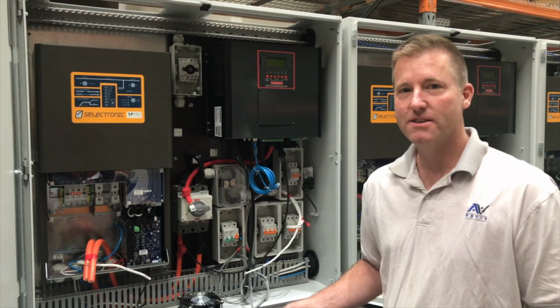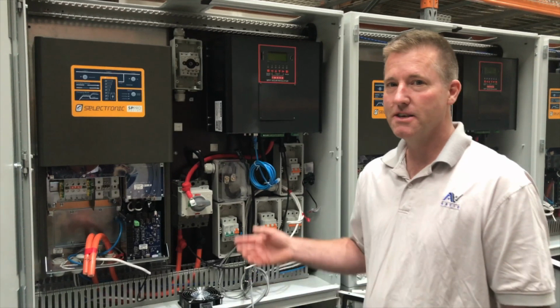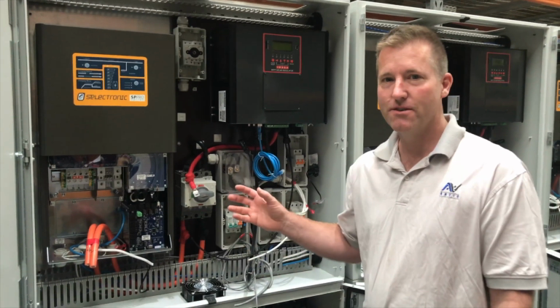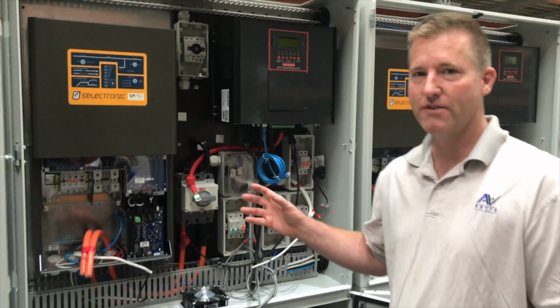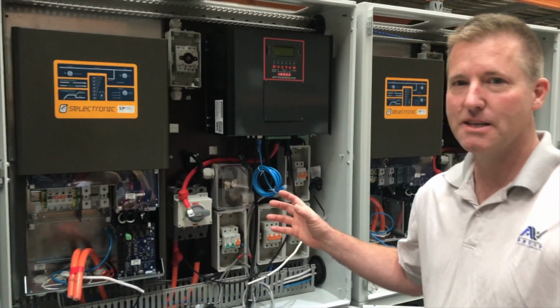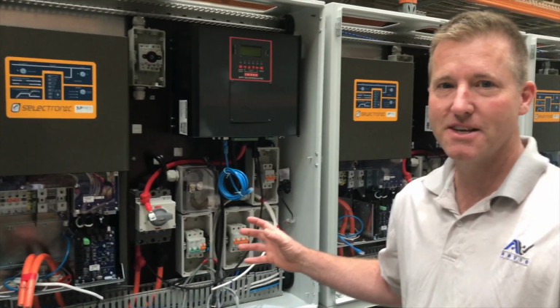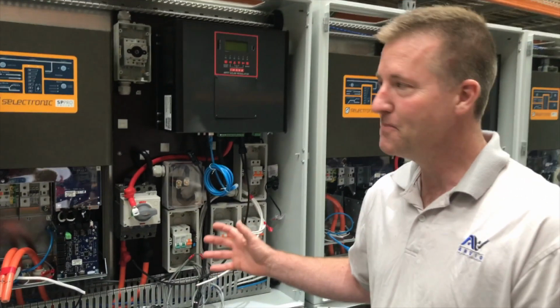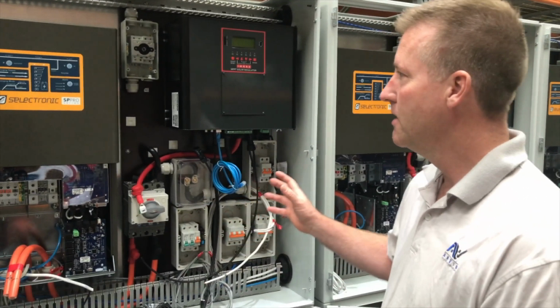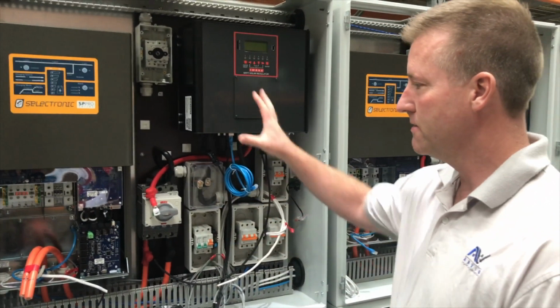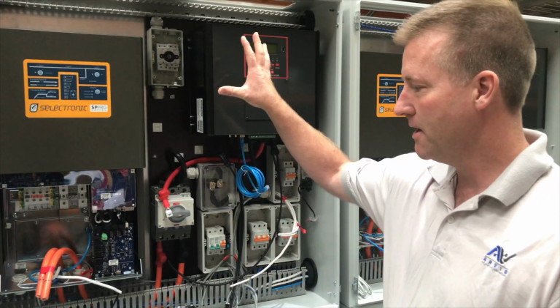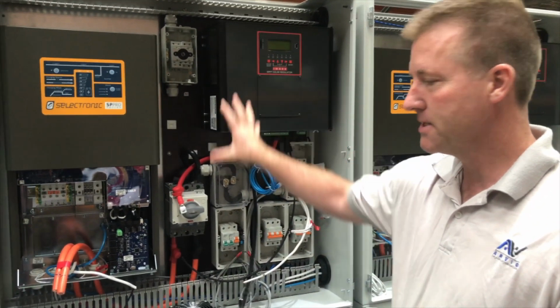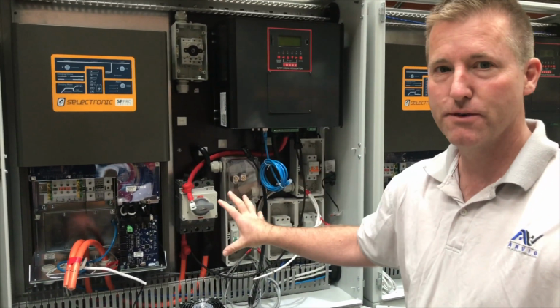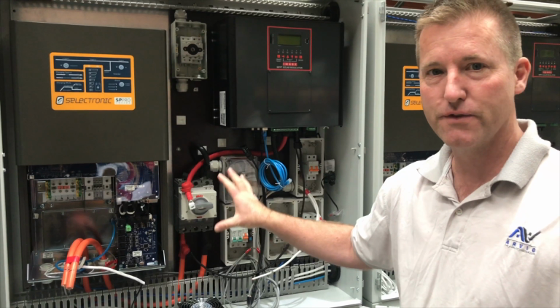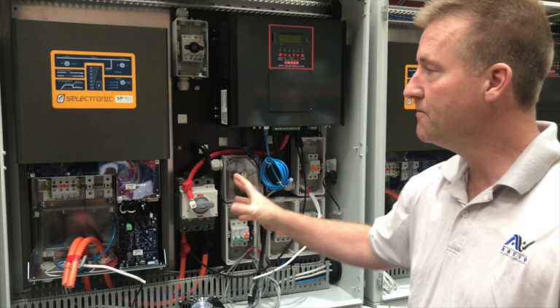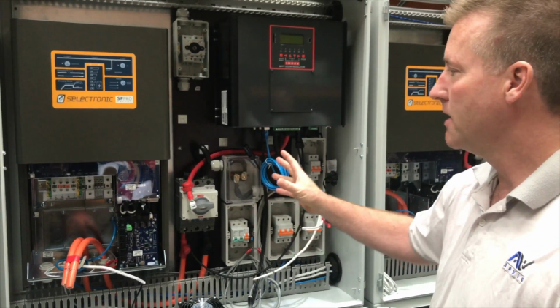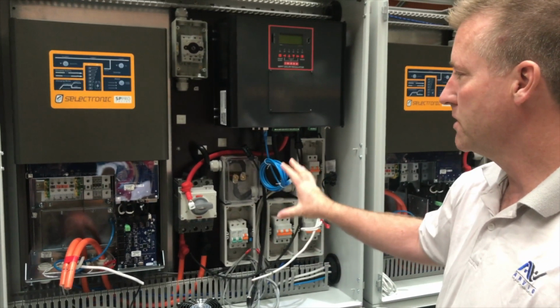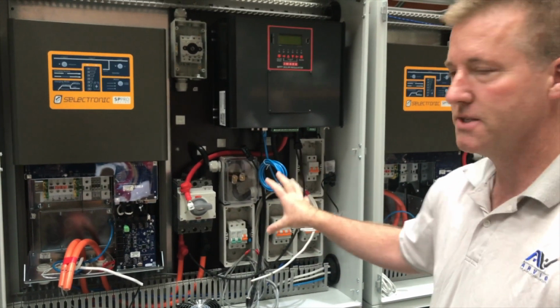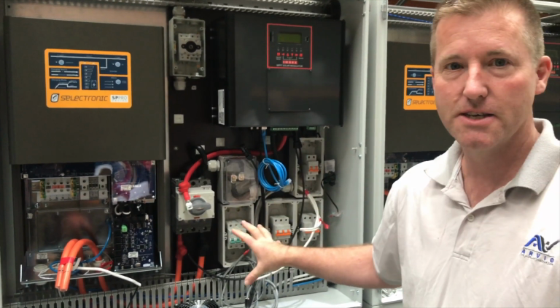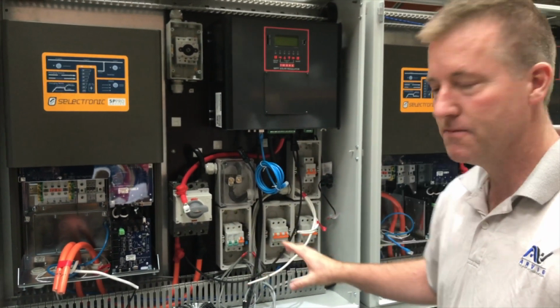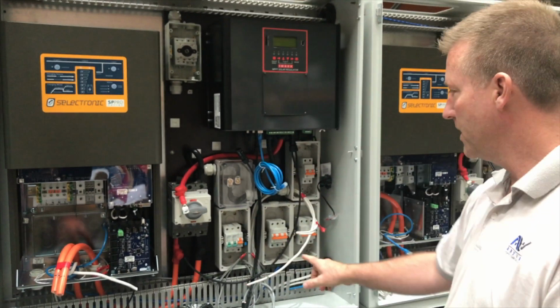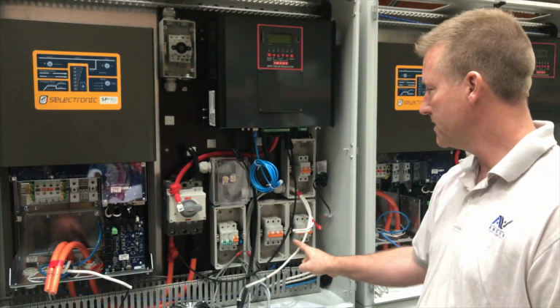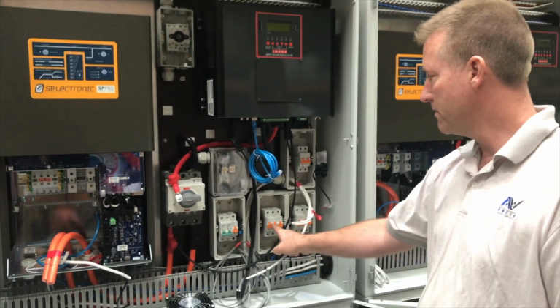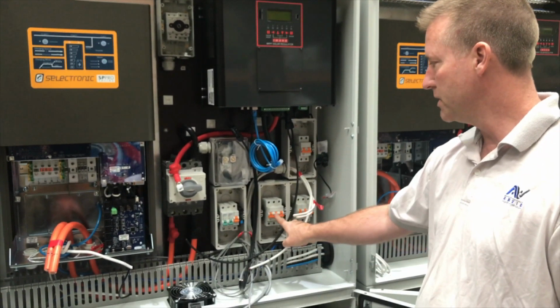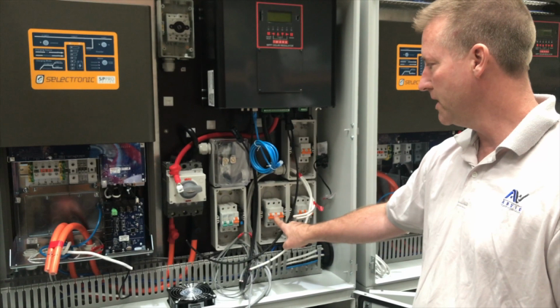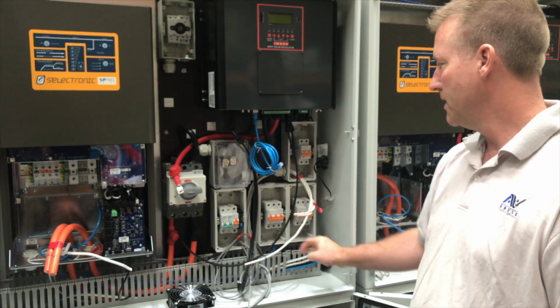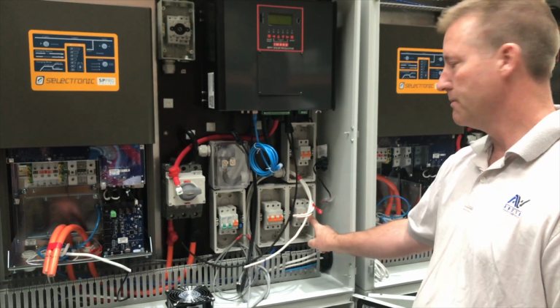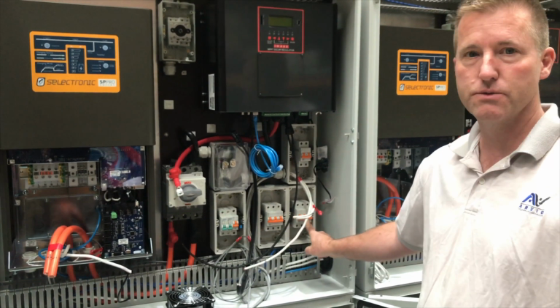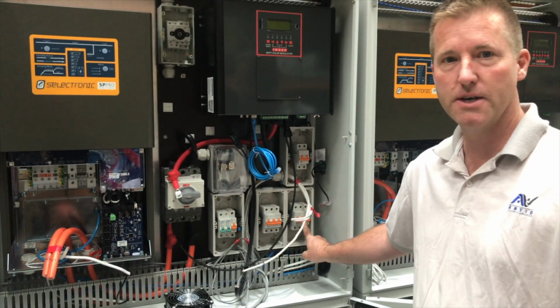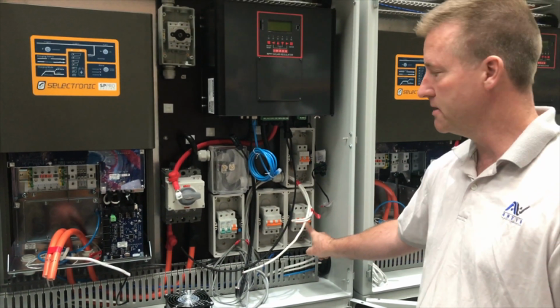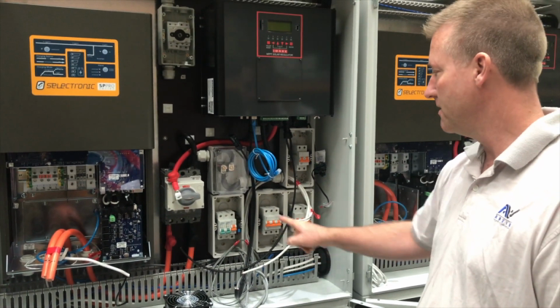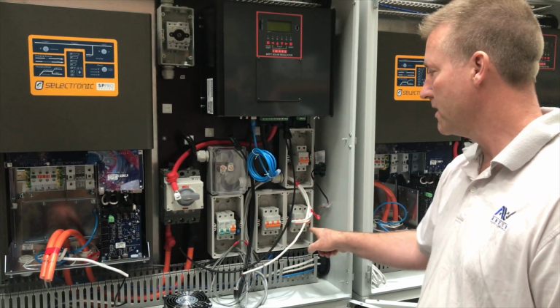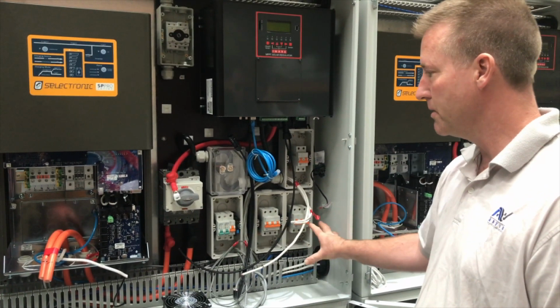This is the RVO three-phase Independence Day system. This is the master cabinet for phase one, which we also call the AC cabinet. We're bringing the AC in from the switchboard here and sending it back to the switchboard there, so this is the in and out to the building.